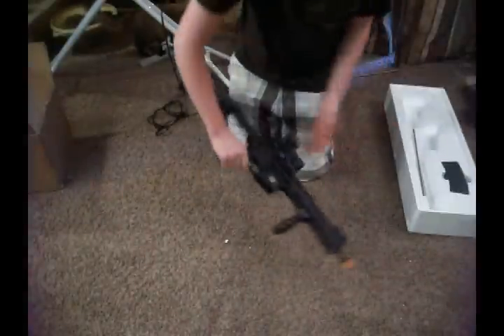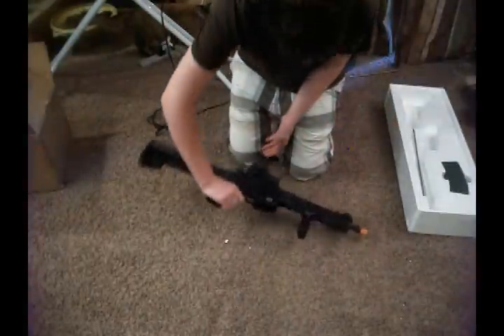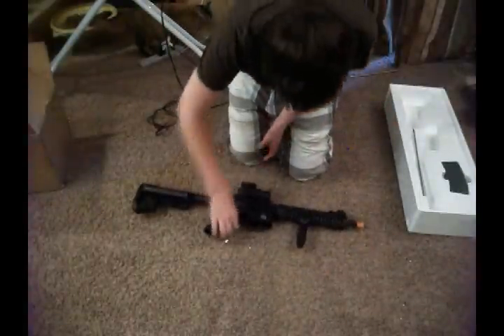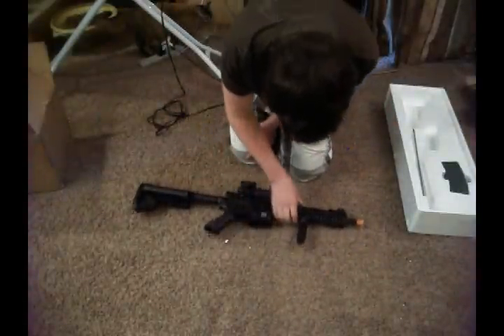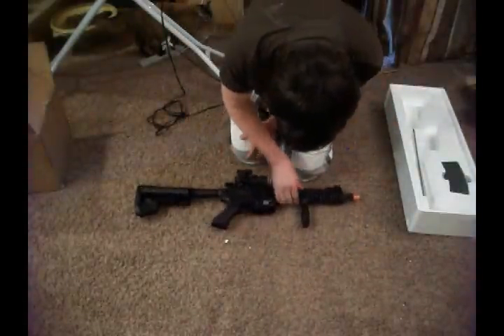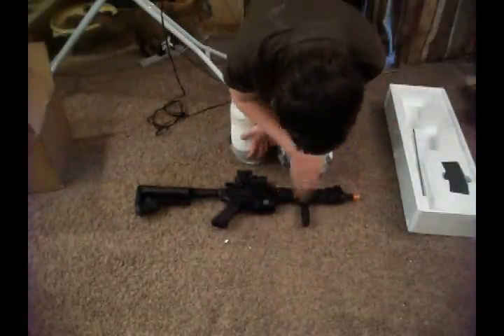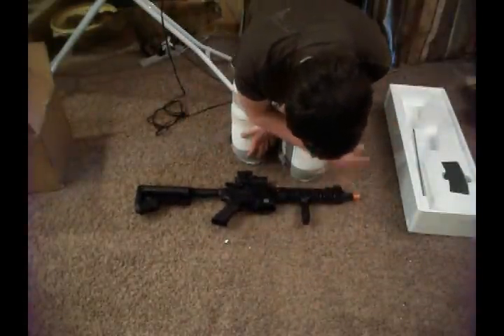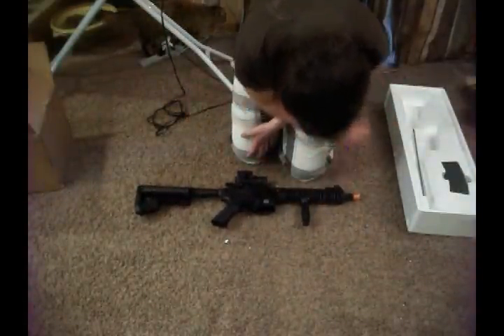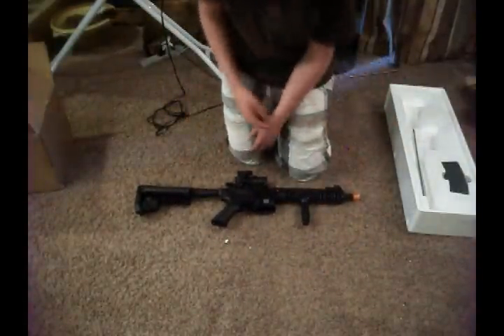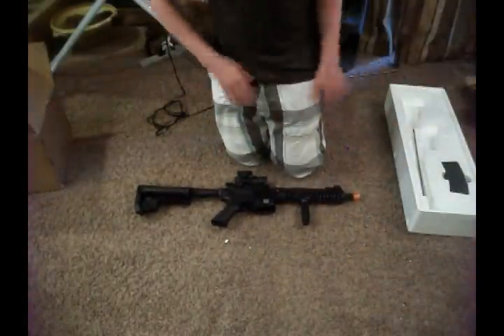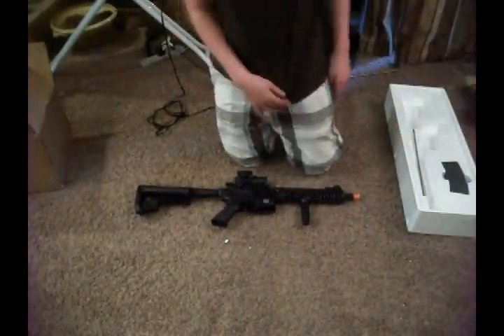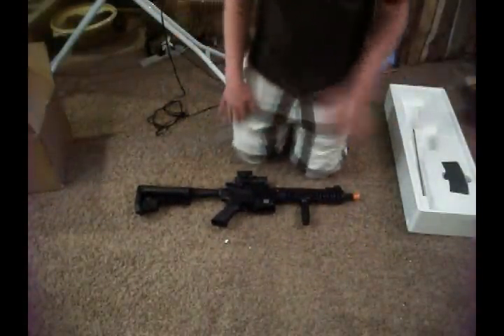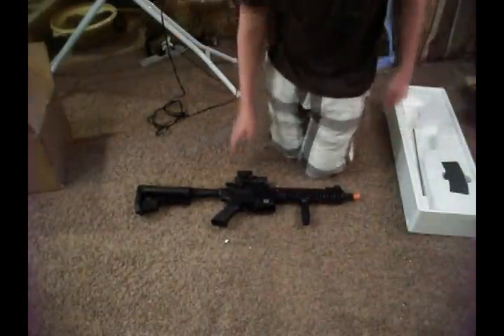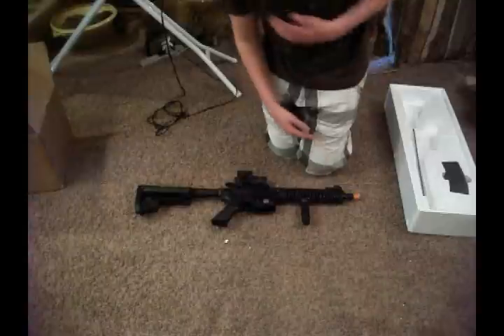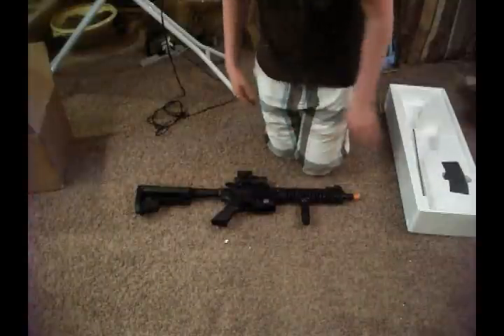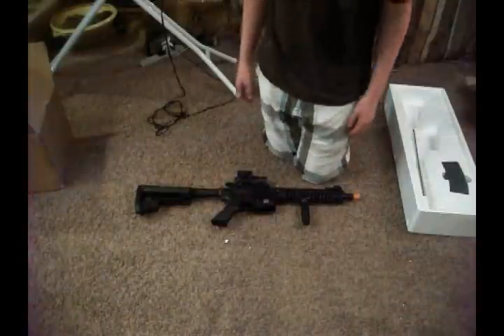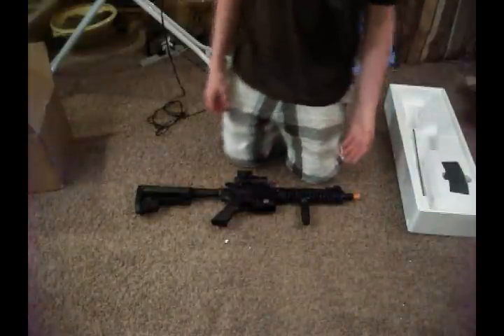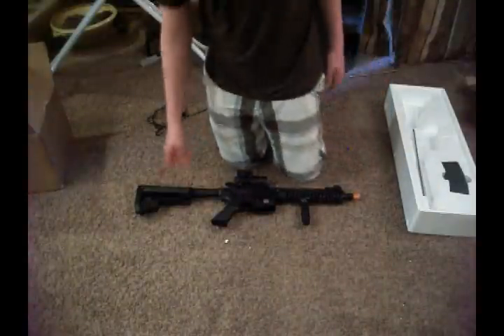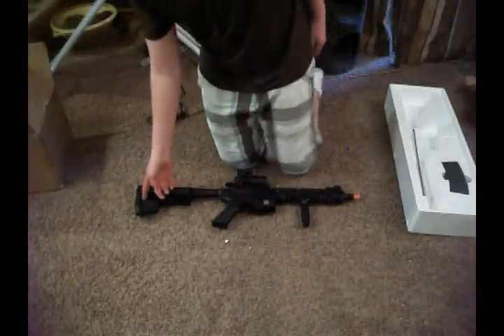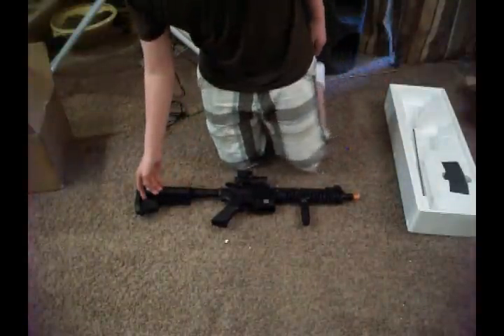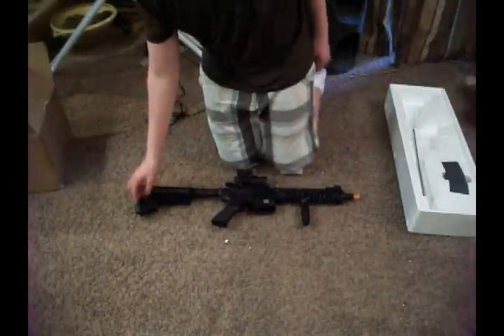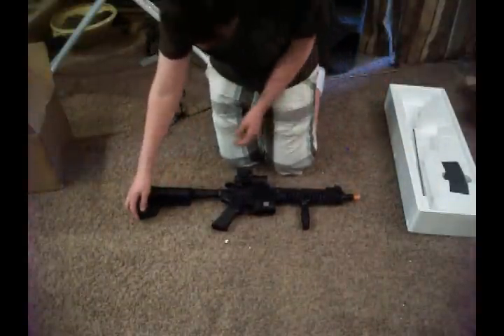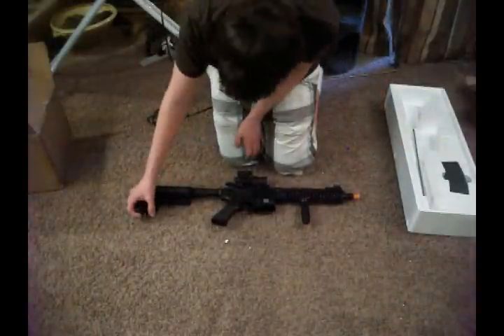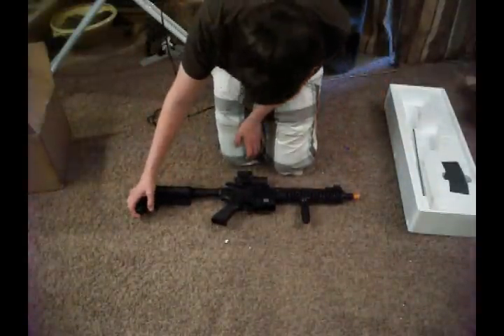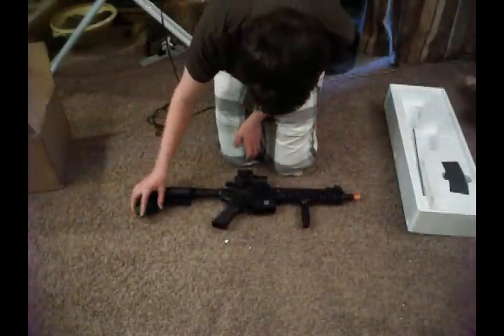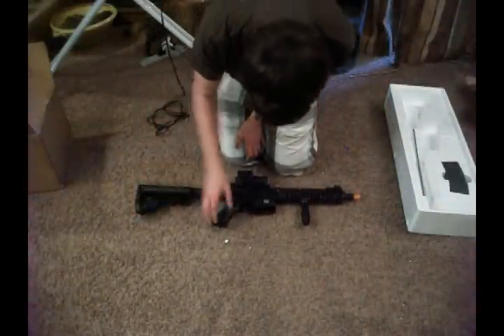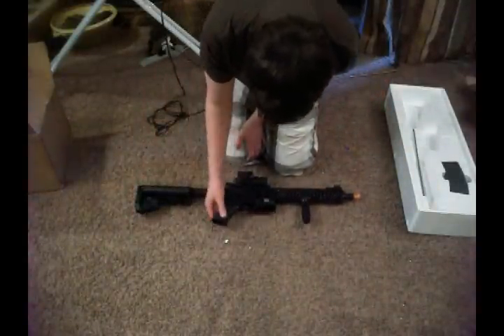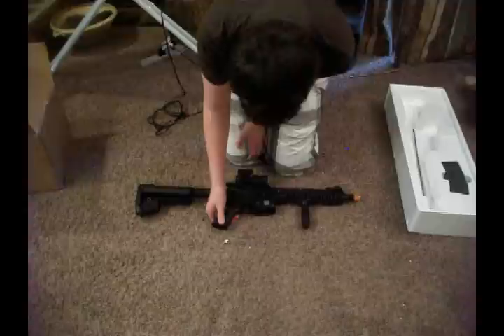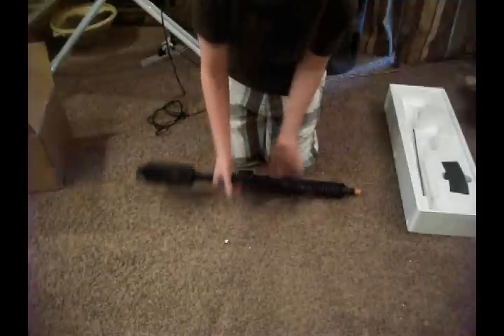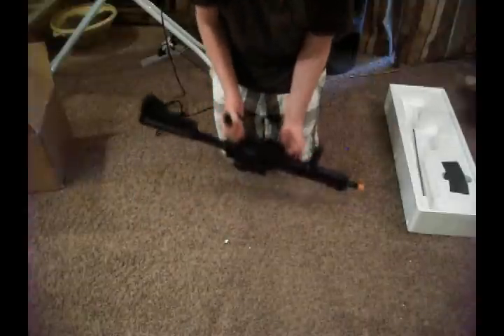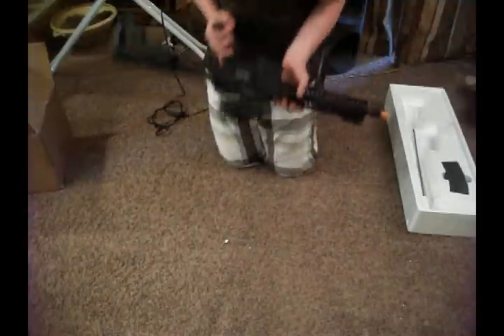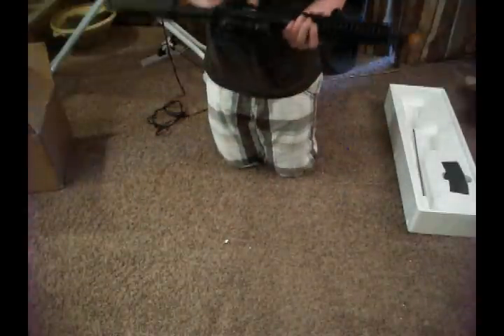It comes with a high-cap battery, and I need to order a crane stock battery. Just overall it feels very solid. I'm really excited about this. I definitely got way more than my money's worth, and I'm really excited about this.